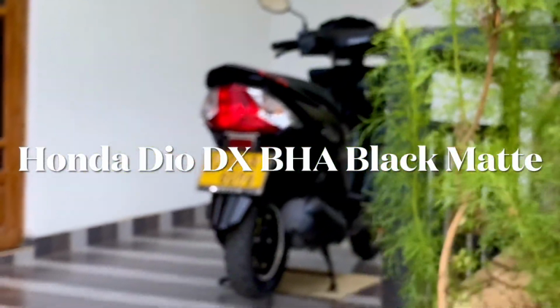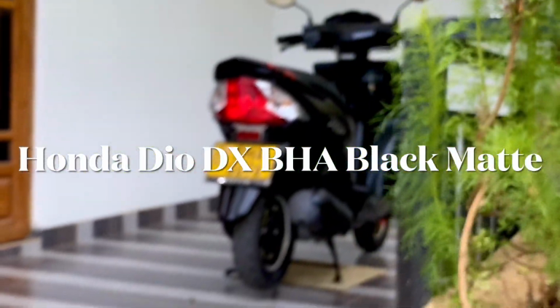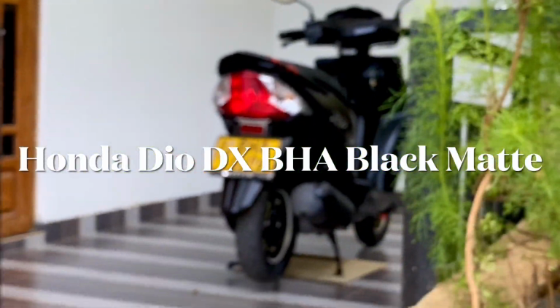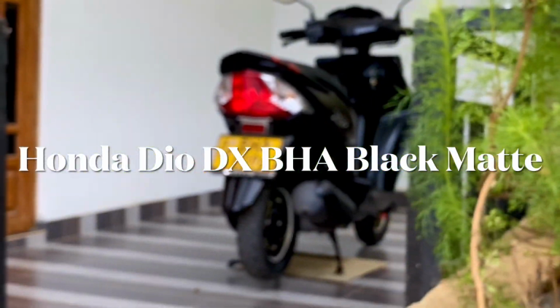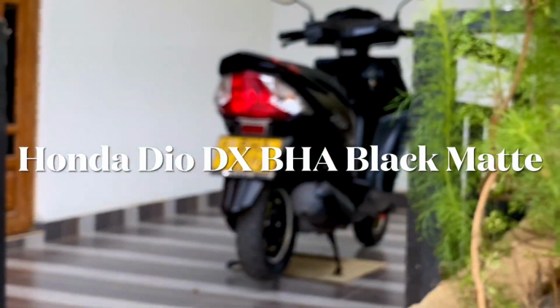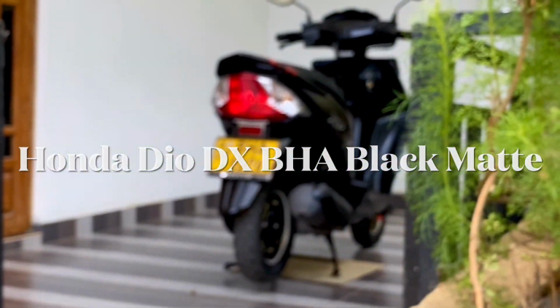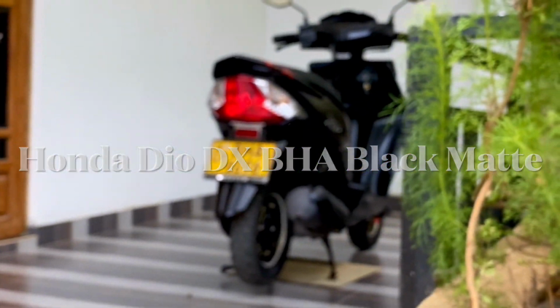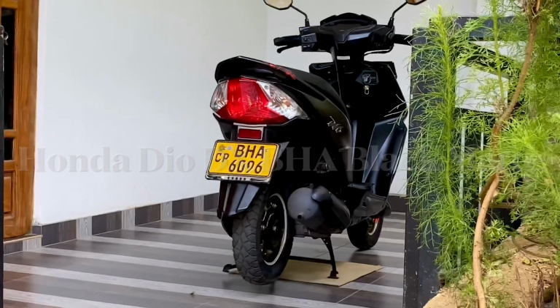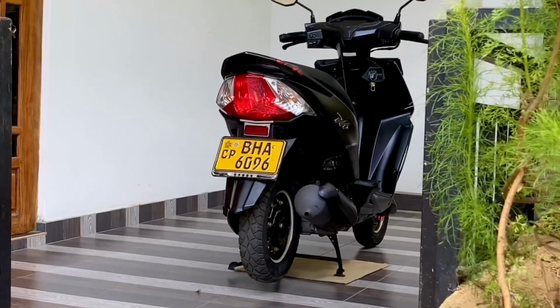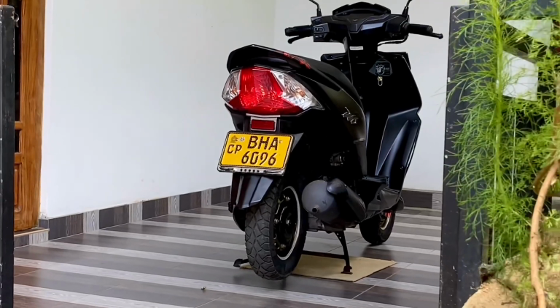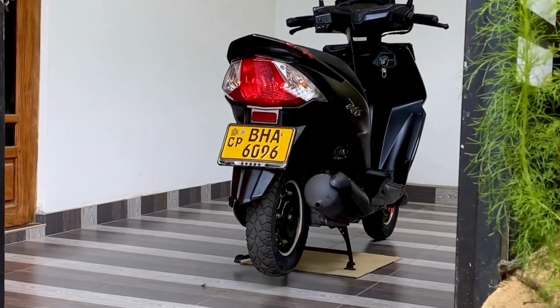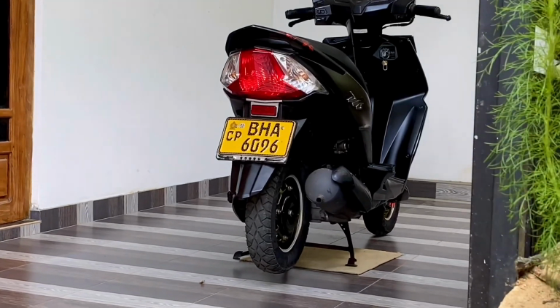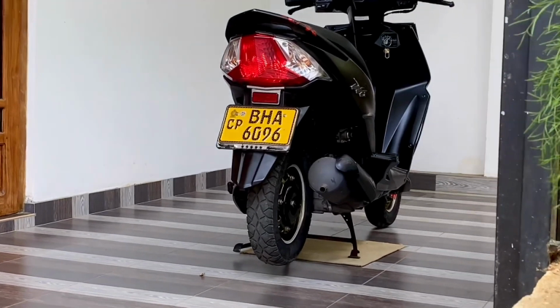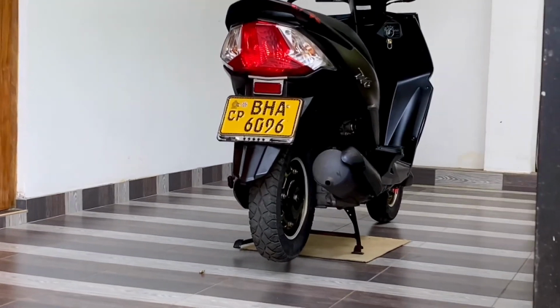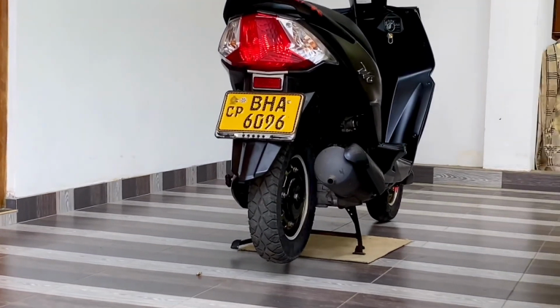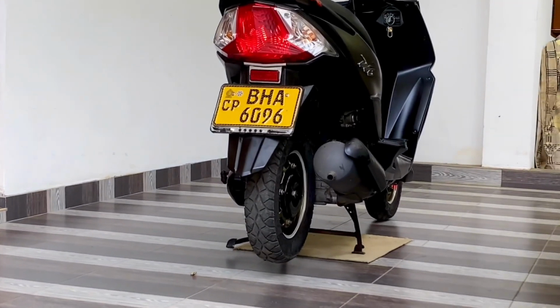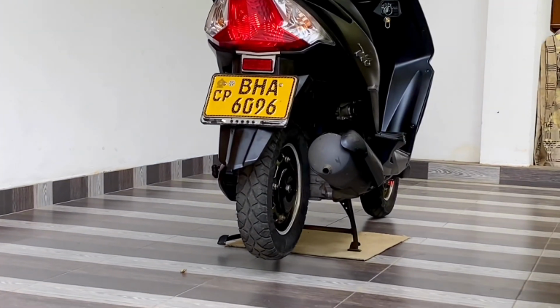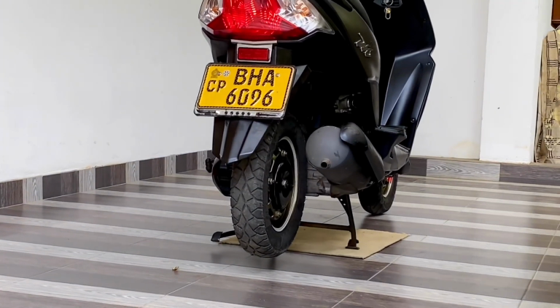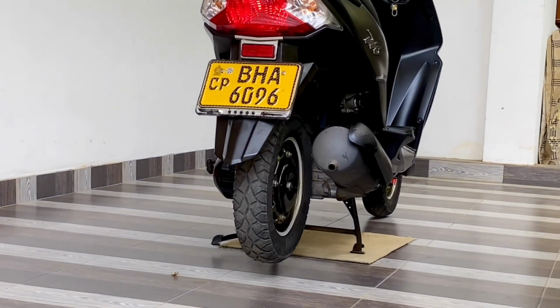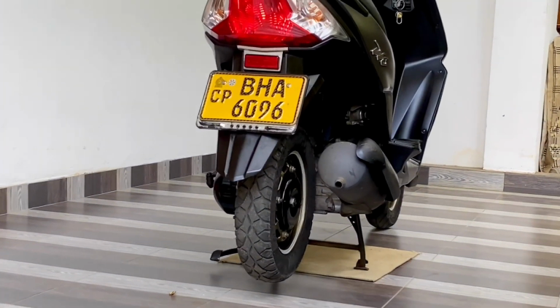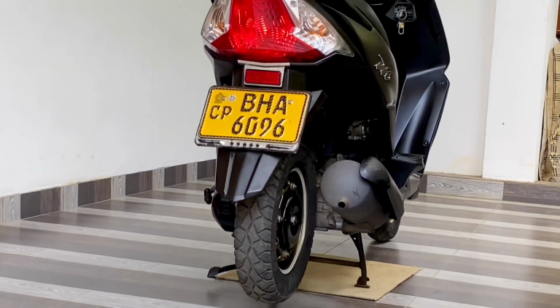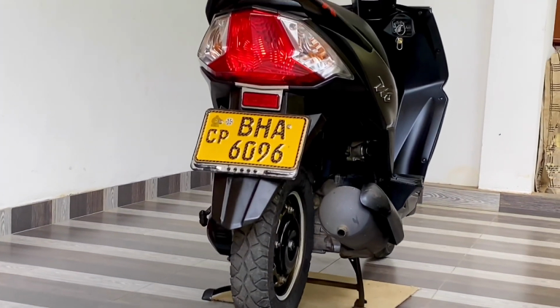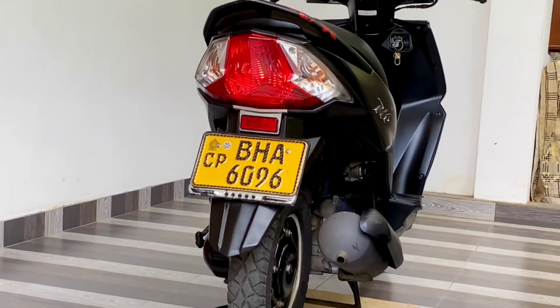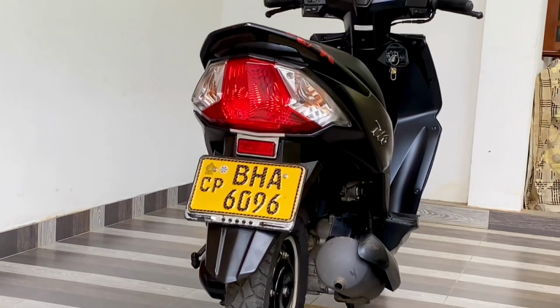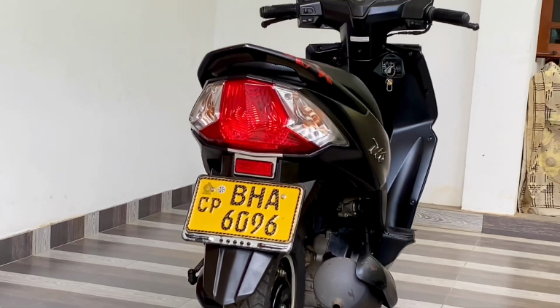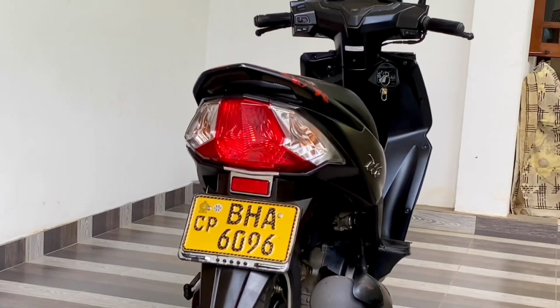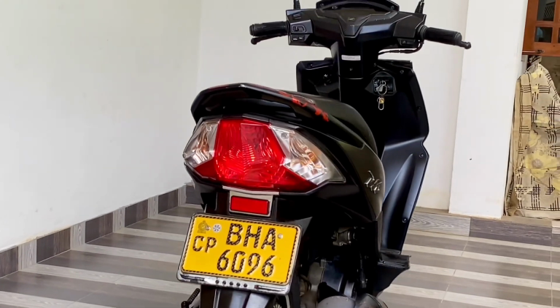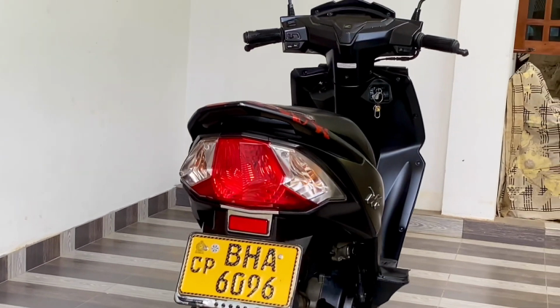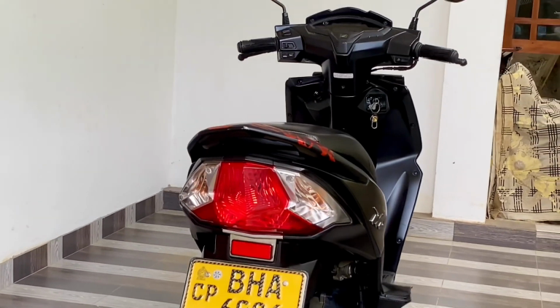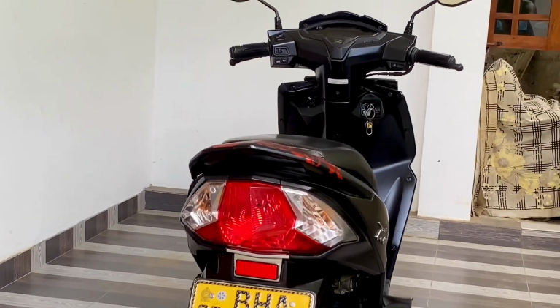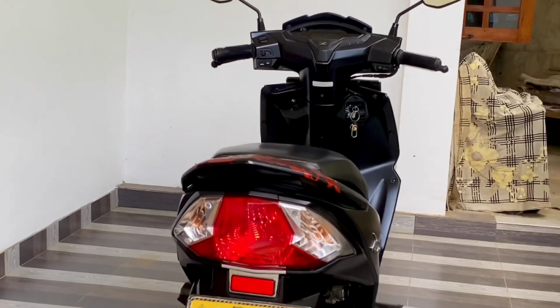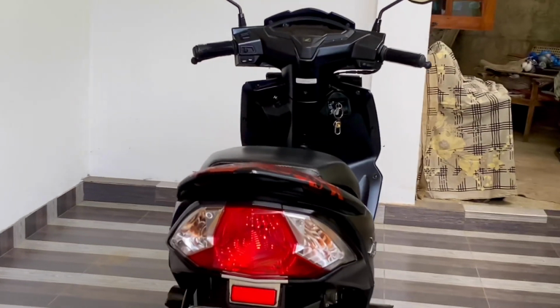Honda DIO DX BHA 2018 Black matte. Original genuine mileage 15,000 km. Each service record available.